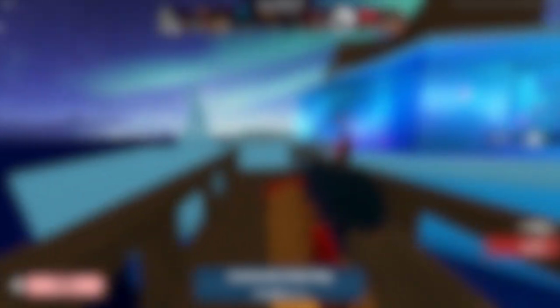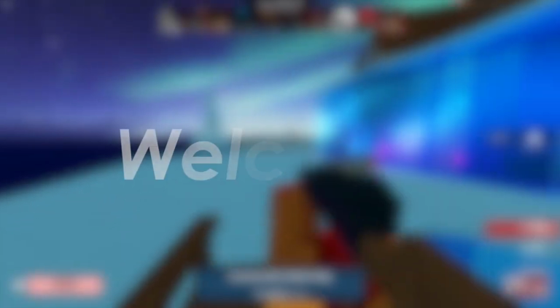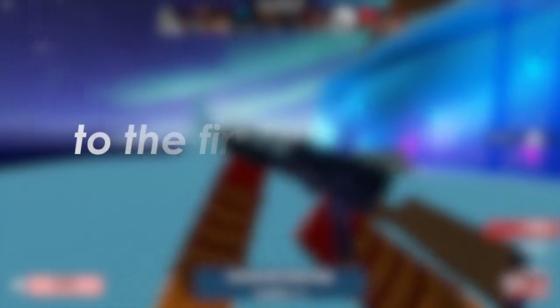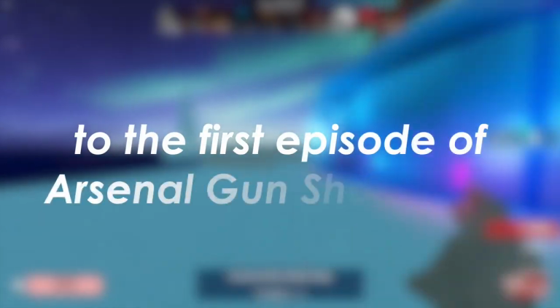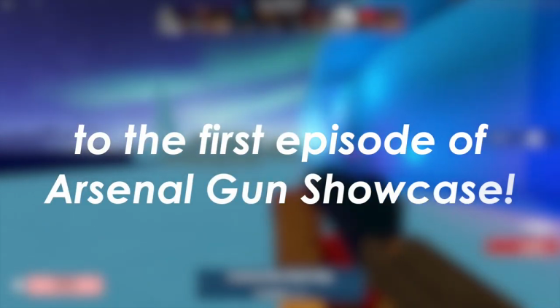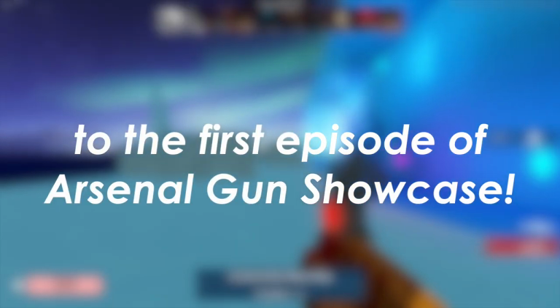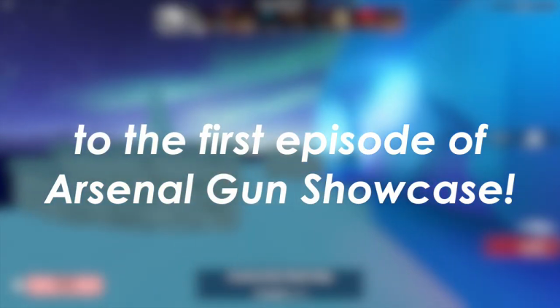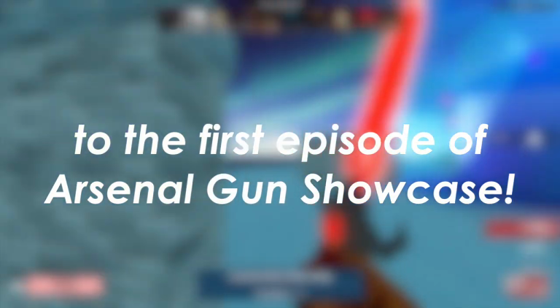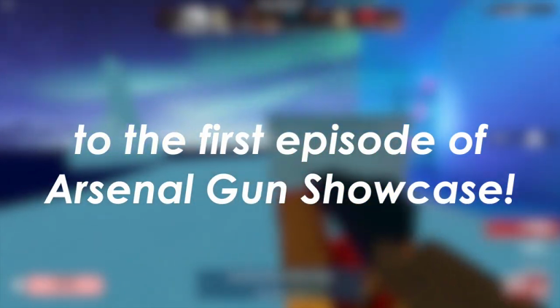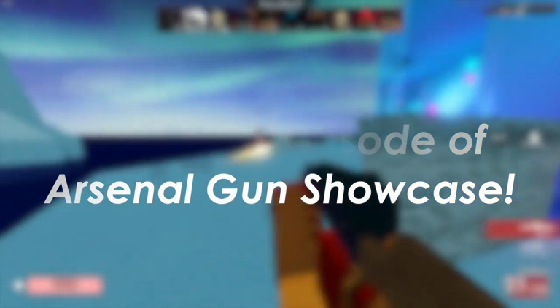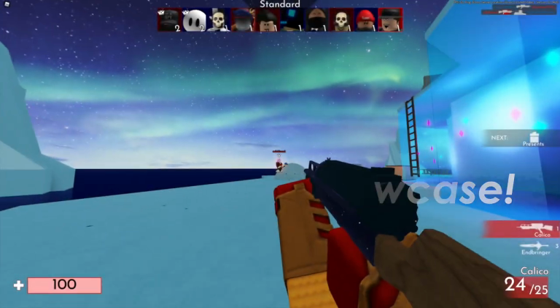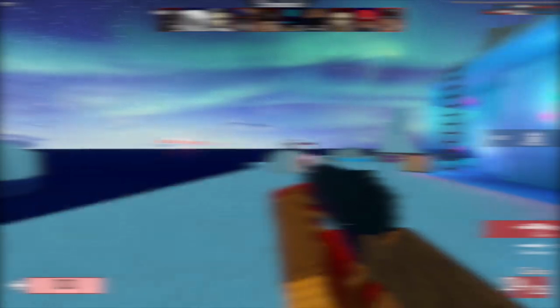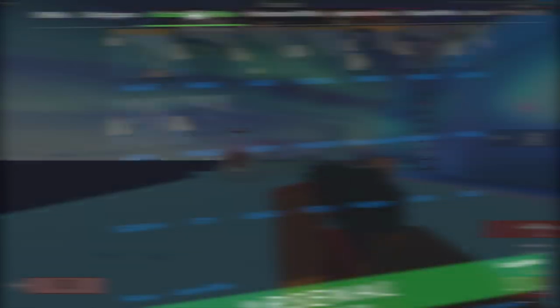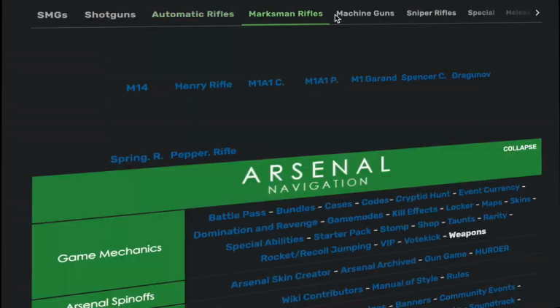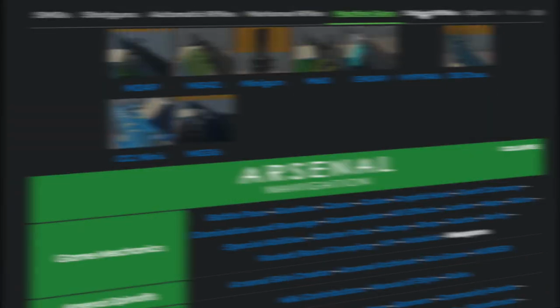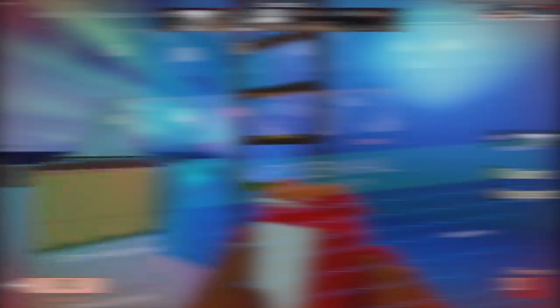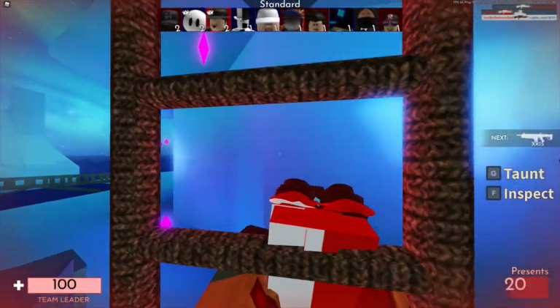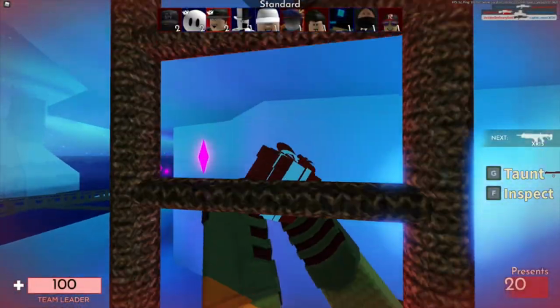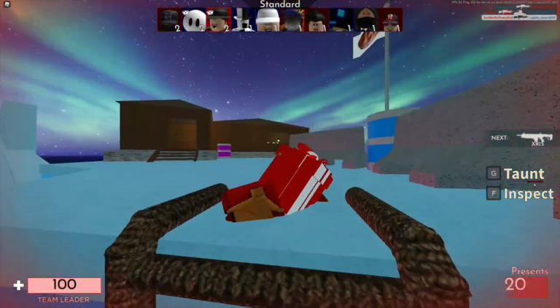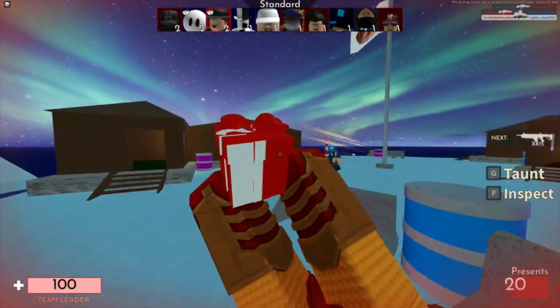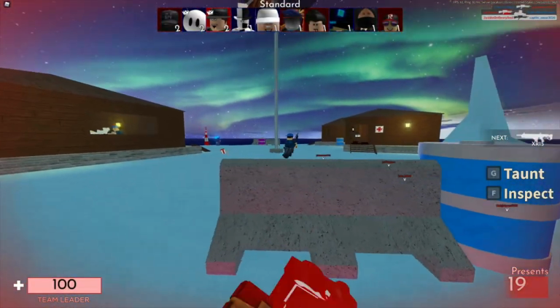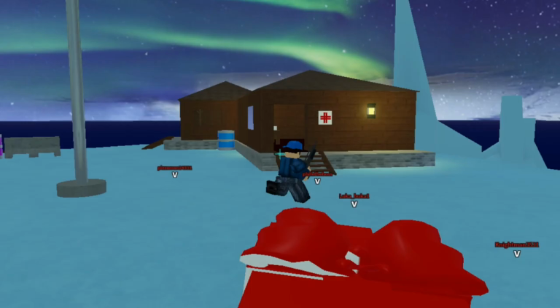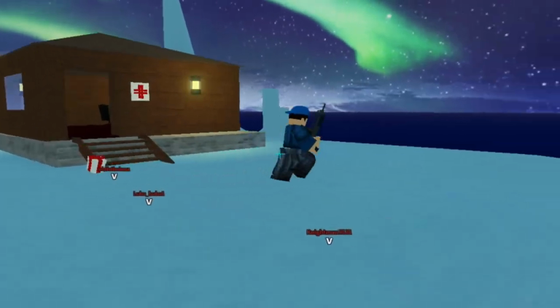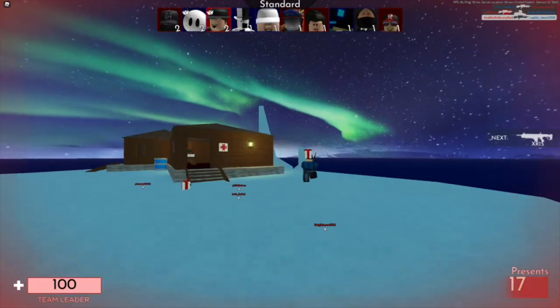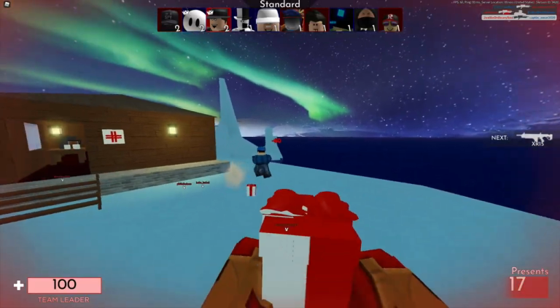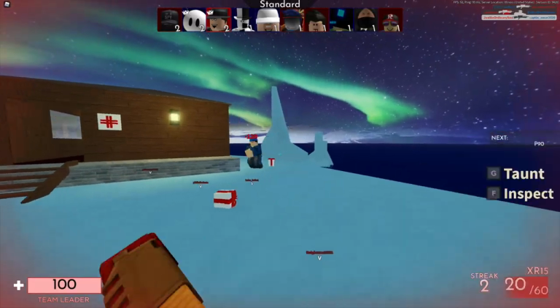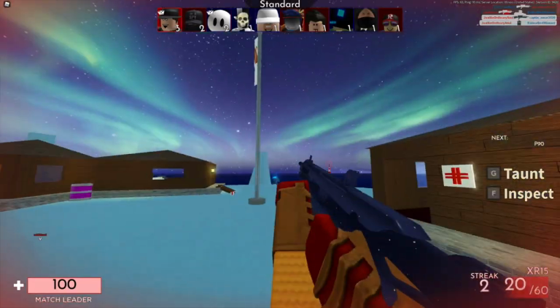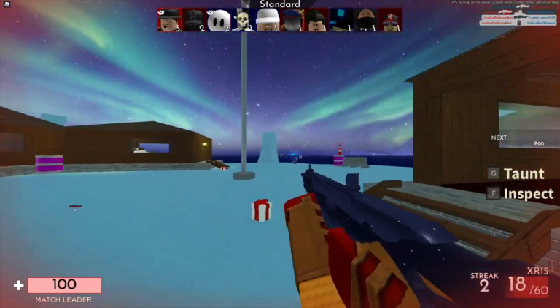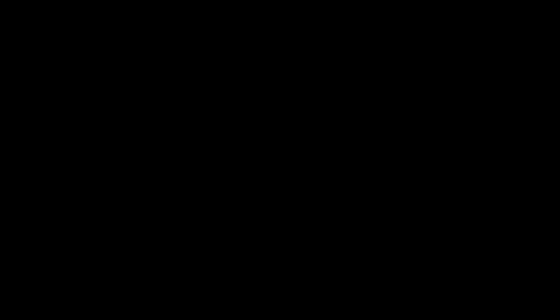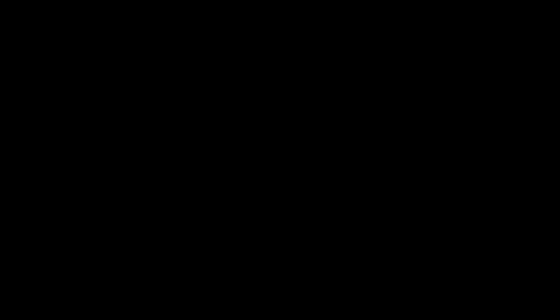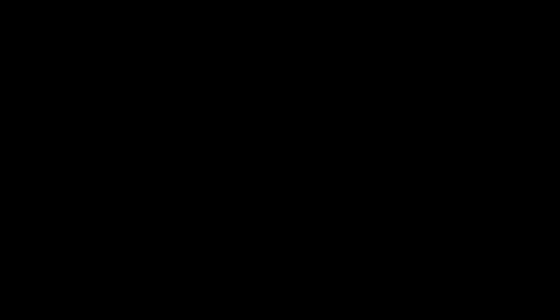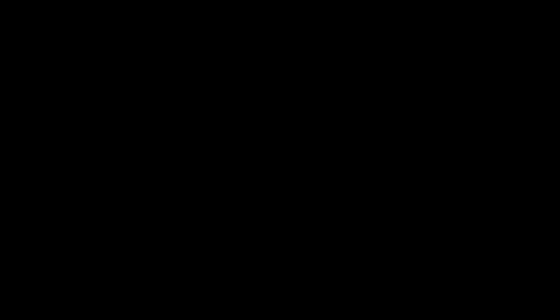Welcome to the first episode of Arsenal Gun Showcase. This is a series where we talk about each gun in Arsenal. My name is Remington VA, and let's launch into it. Get it? Because it's a concussion rifle? Damn it. Why did I agree to this?